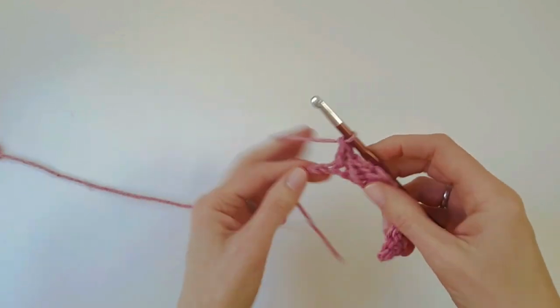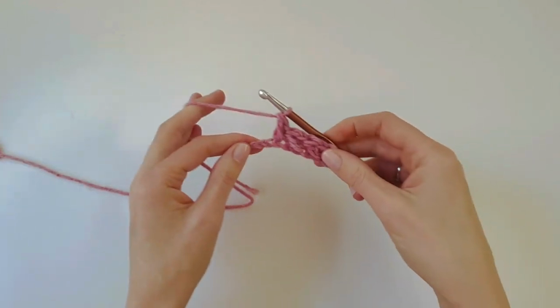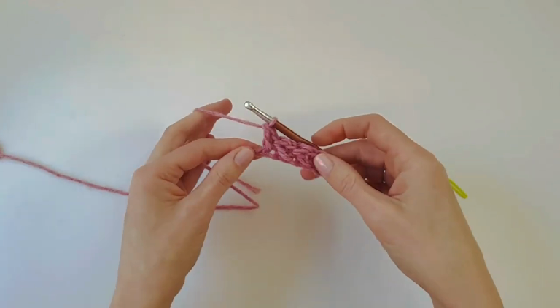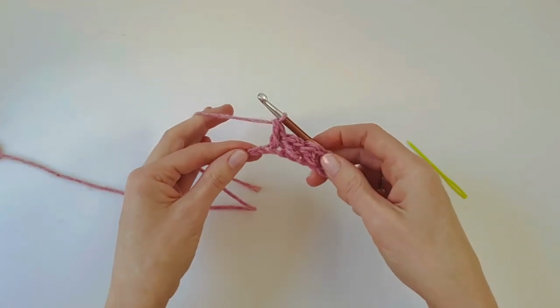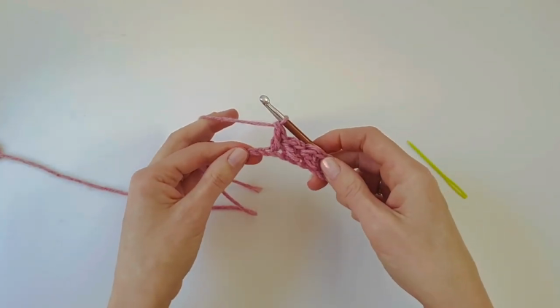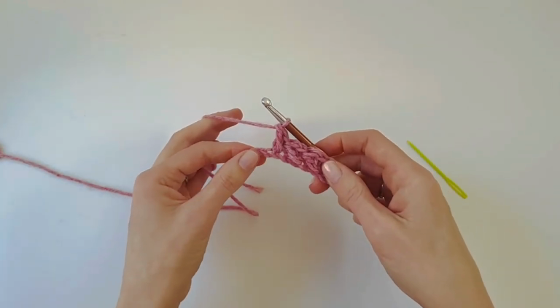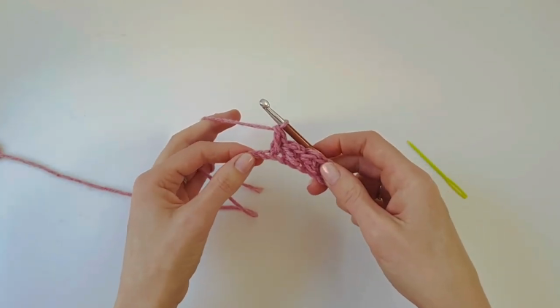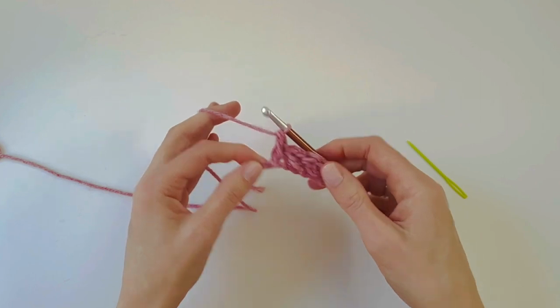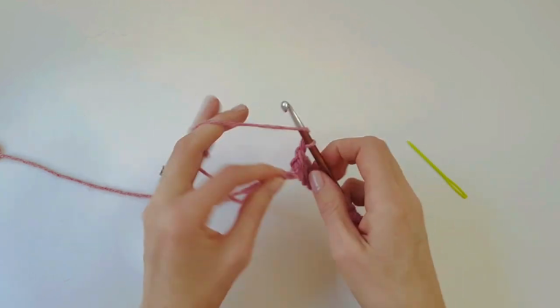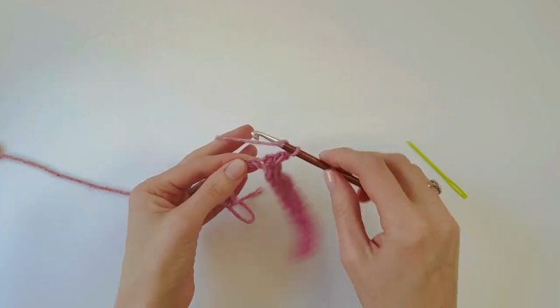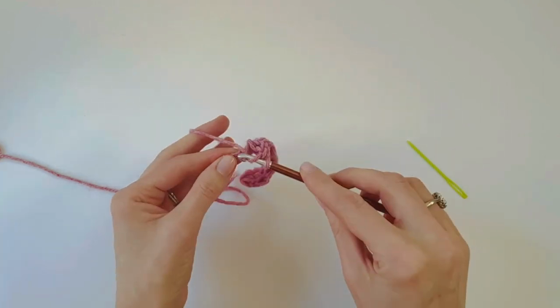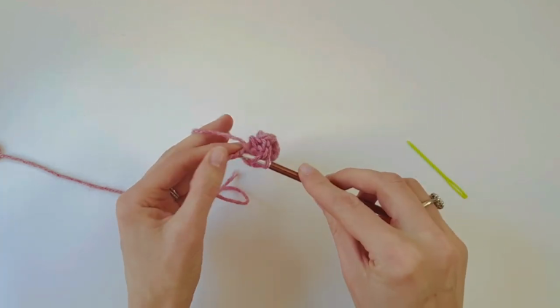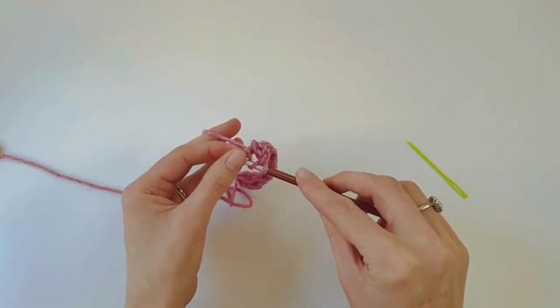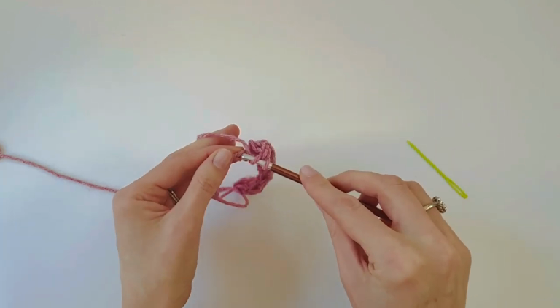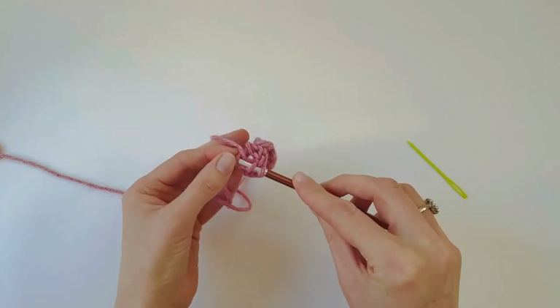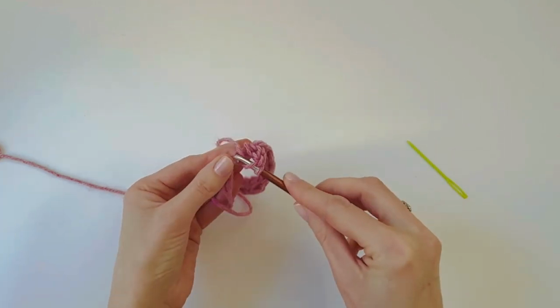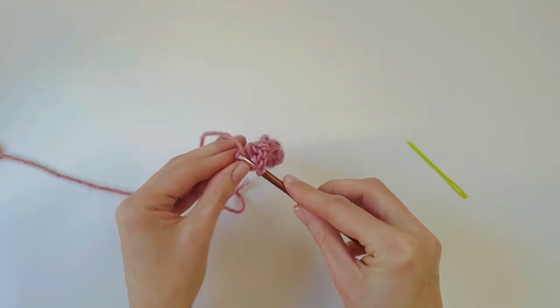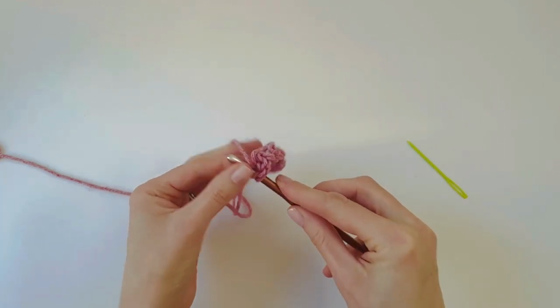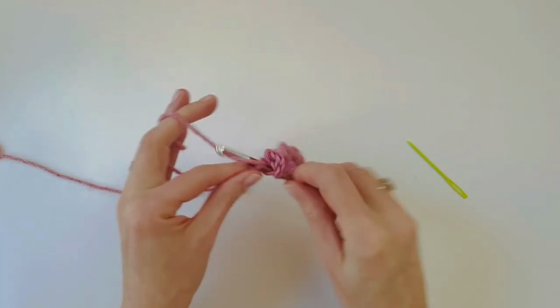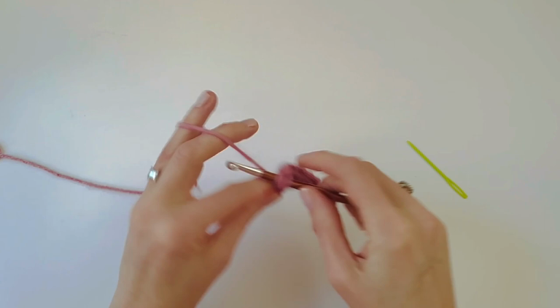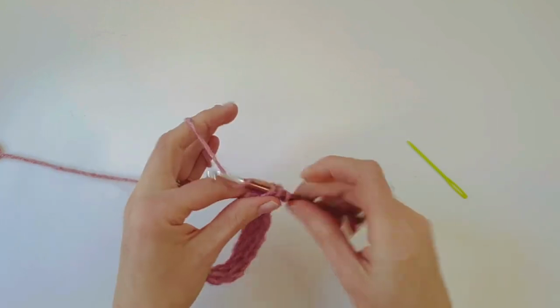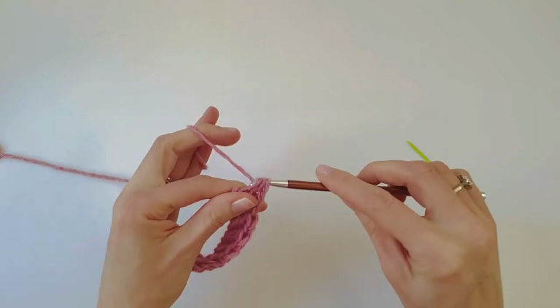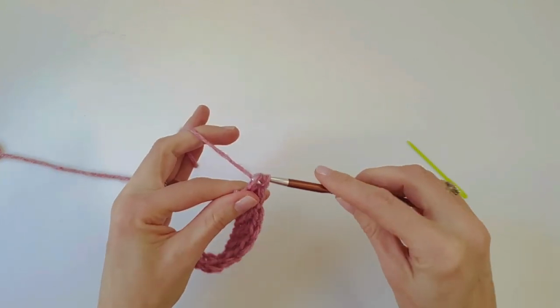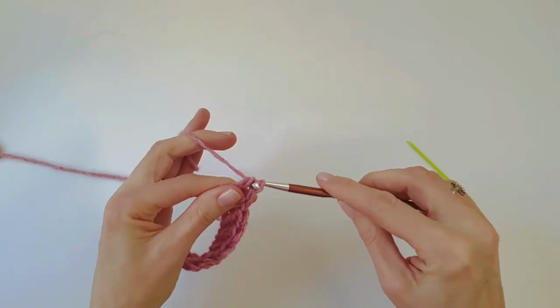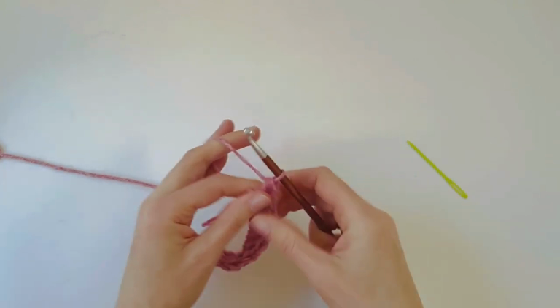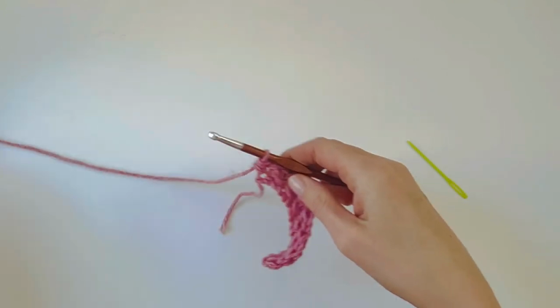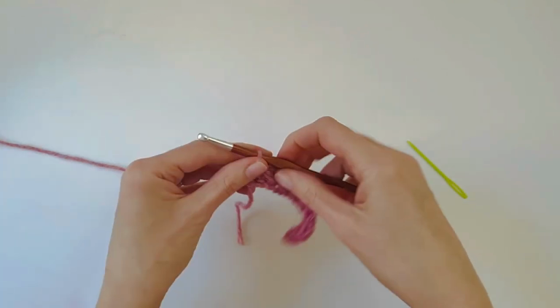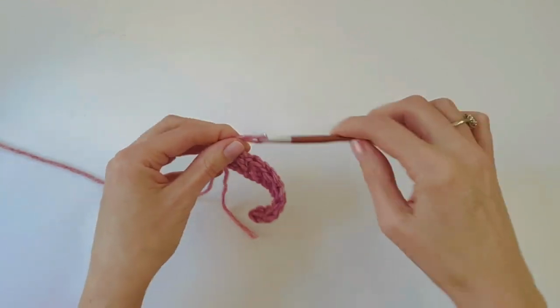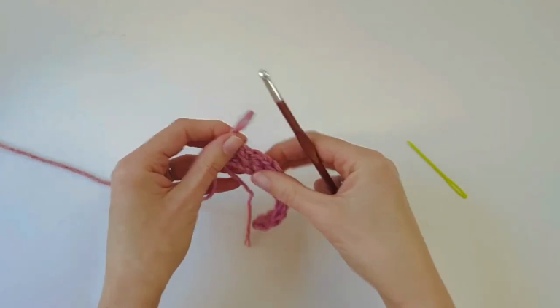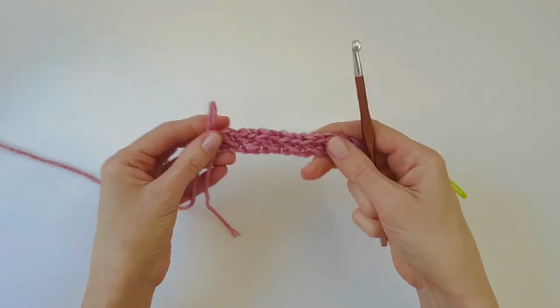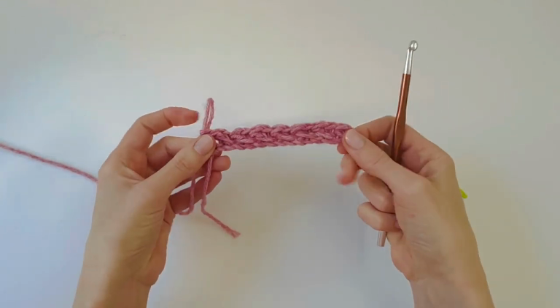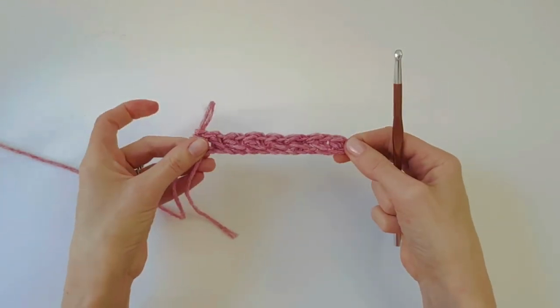Now with just one chain left to work into, yarn over and work a half double crochet into that last chain. And that is row one done!